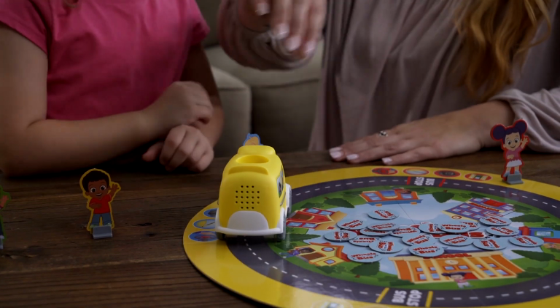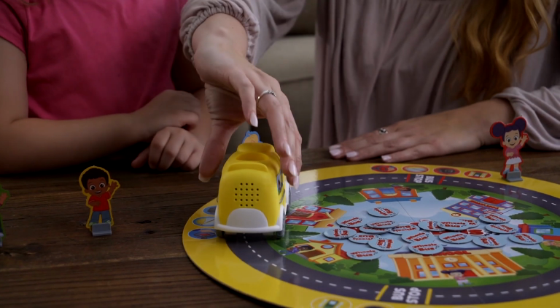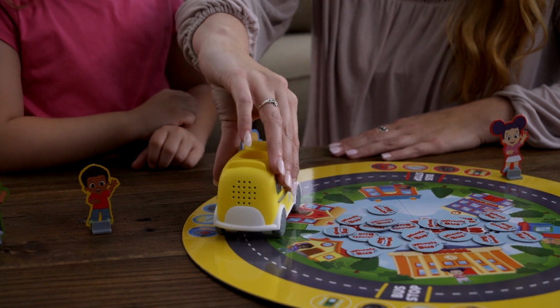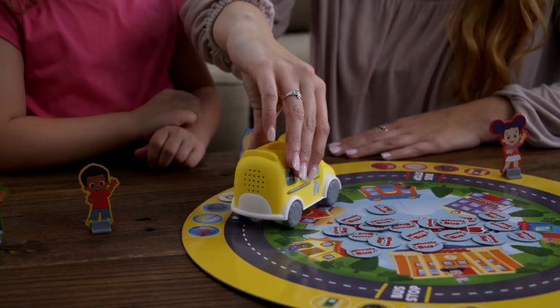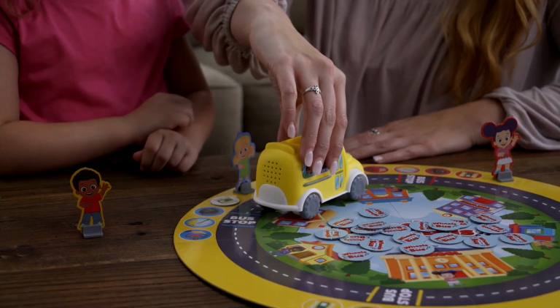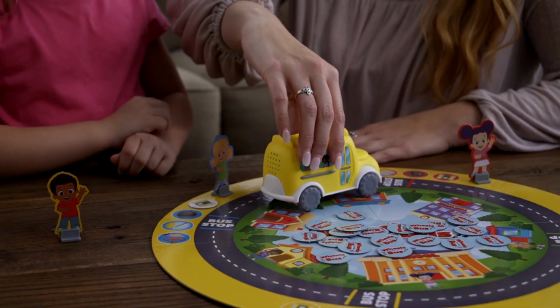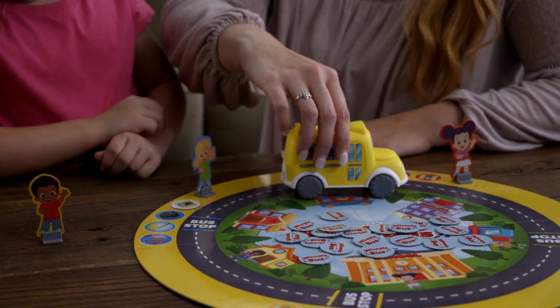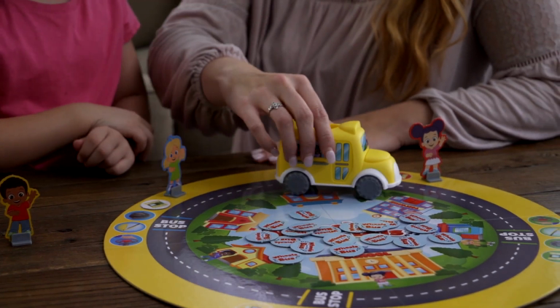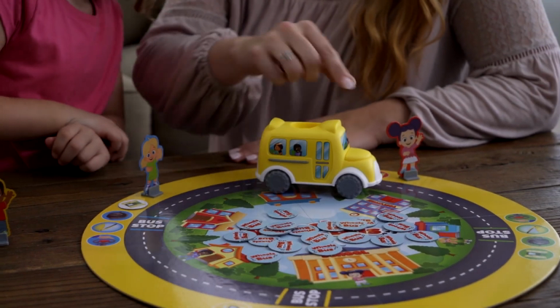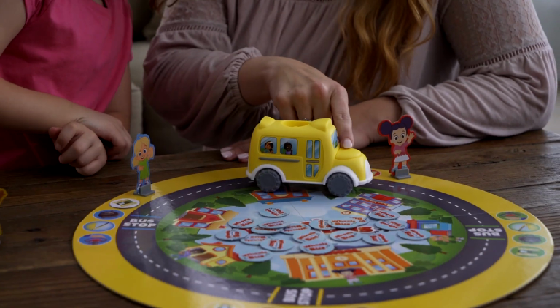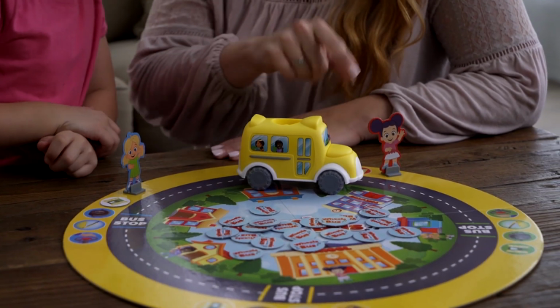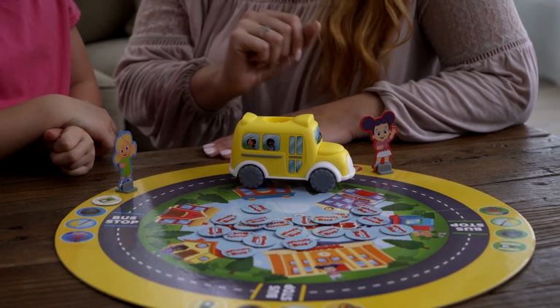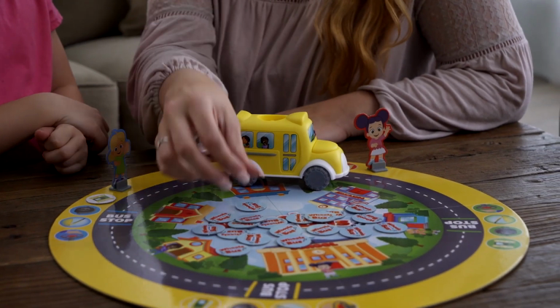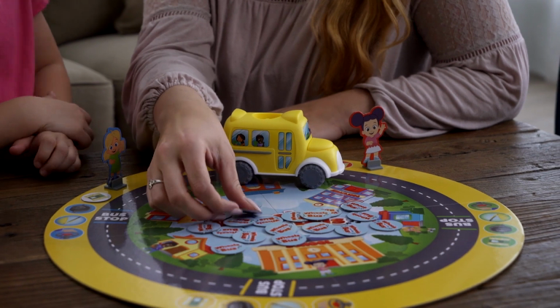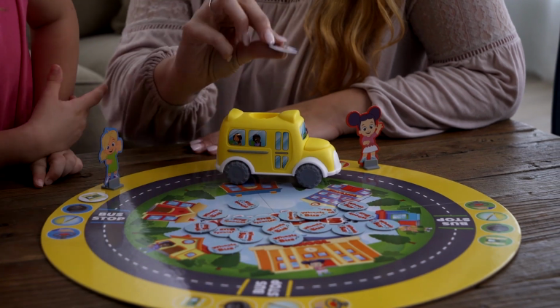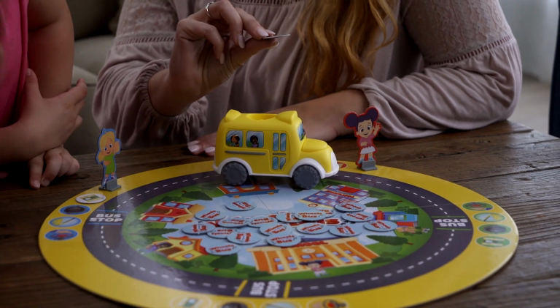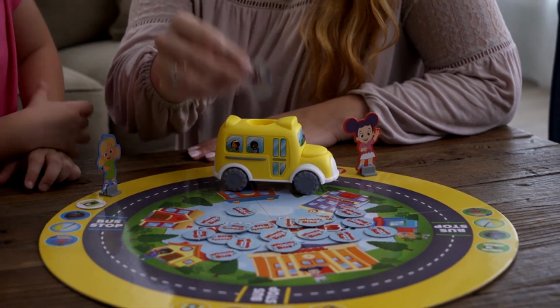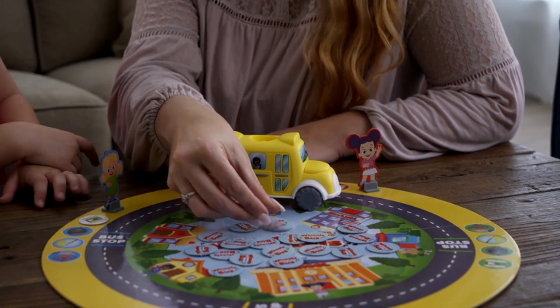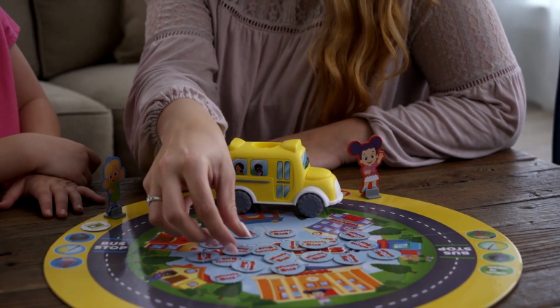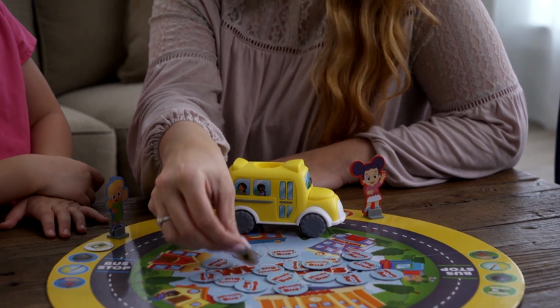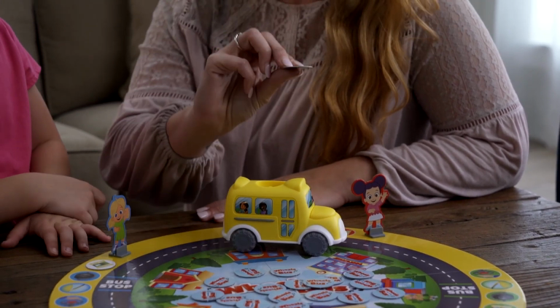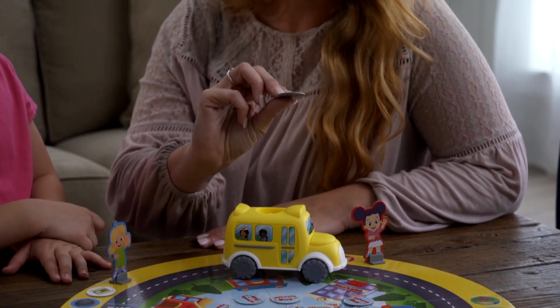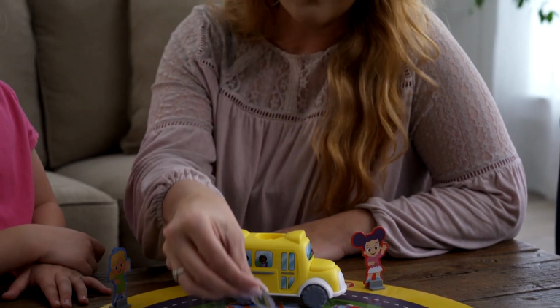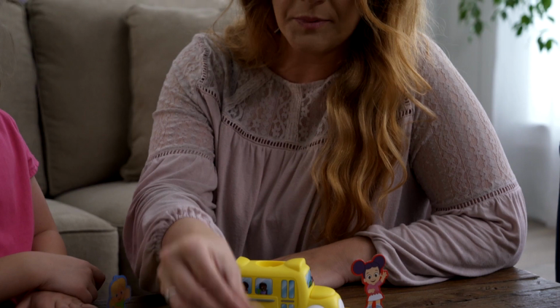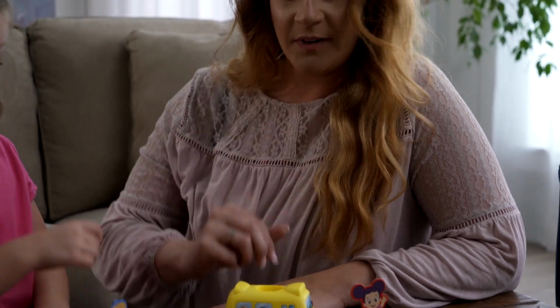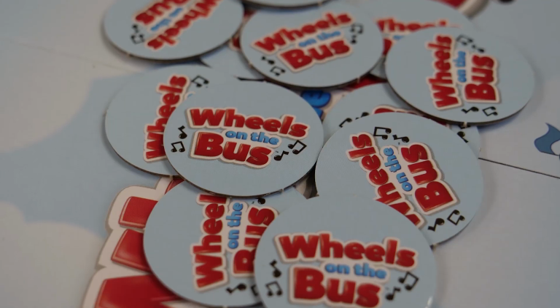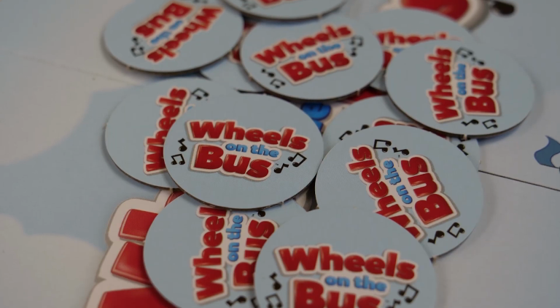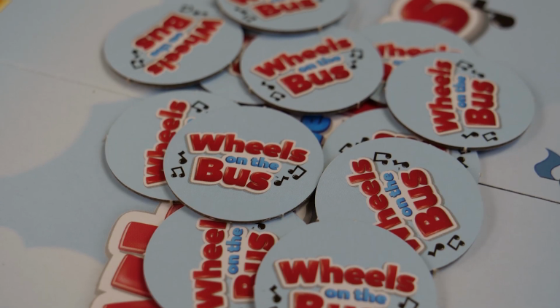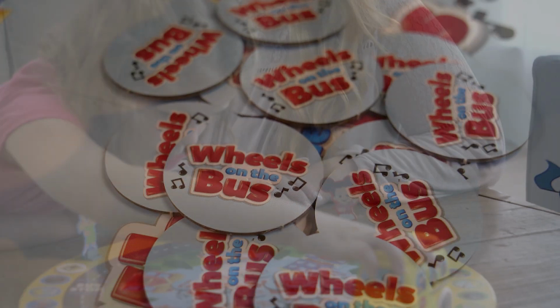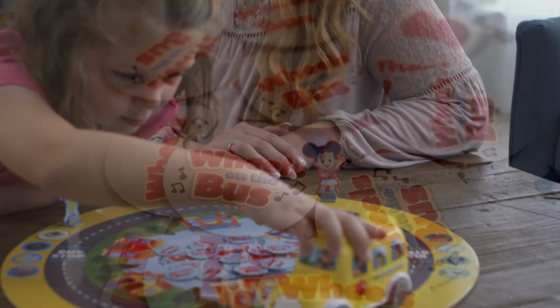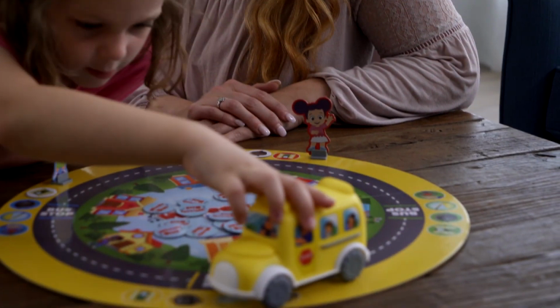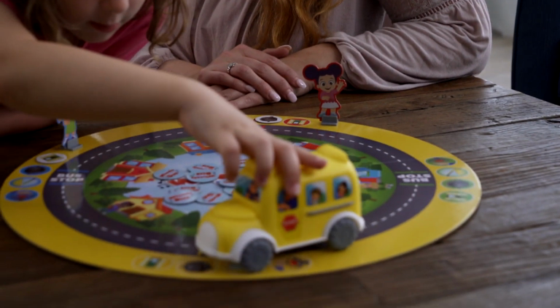Play continues to the left. The next player also moves the bus to their bus stop. Reach for a token, but if it doesn't match, flip it back over and try one more time. If the correct token isn't found after two tries, move on to the next player.